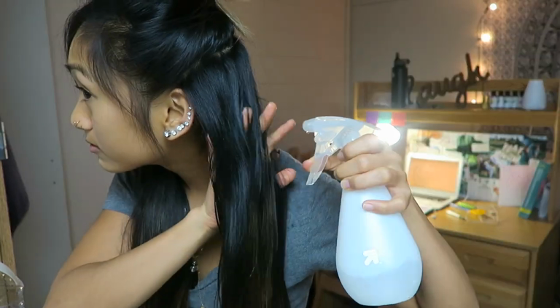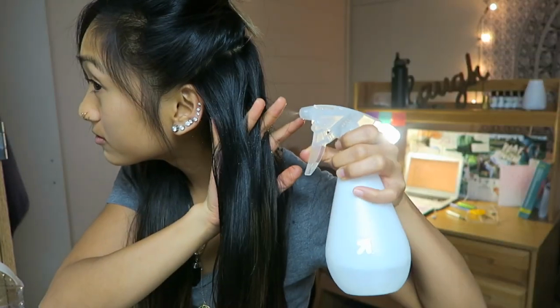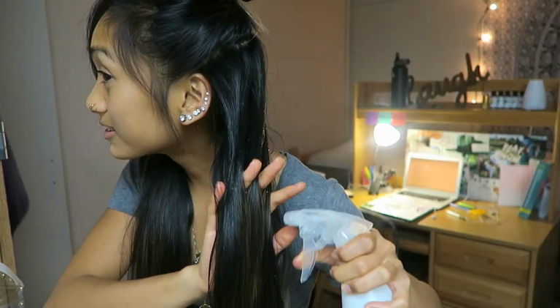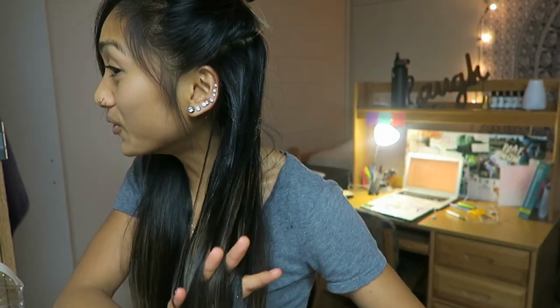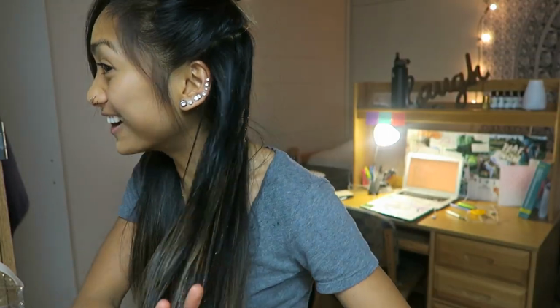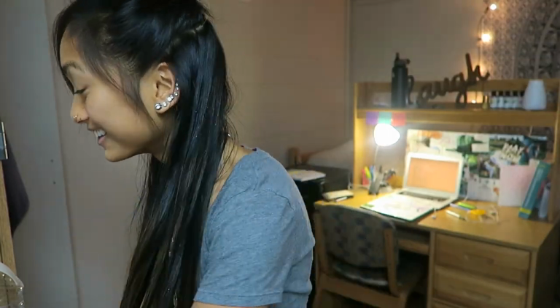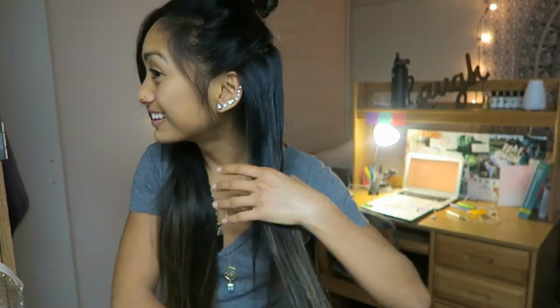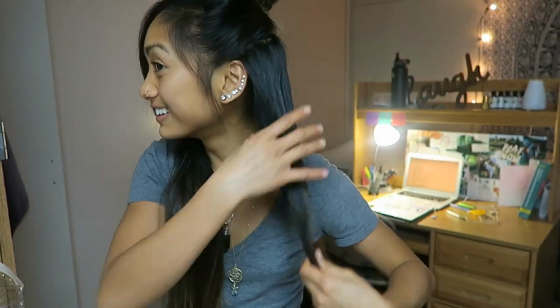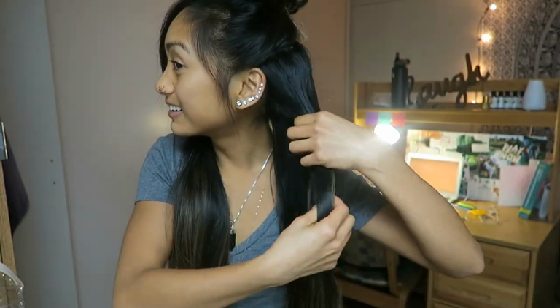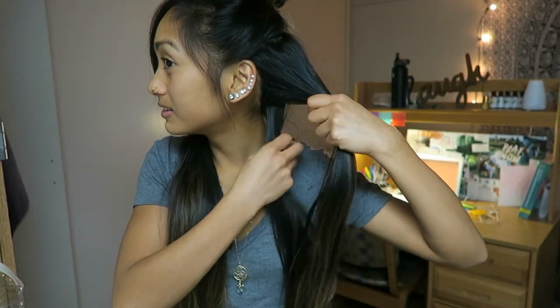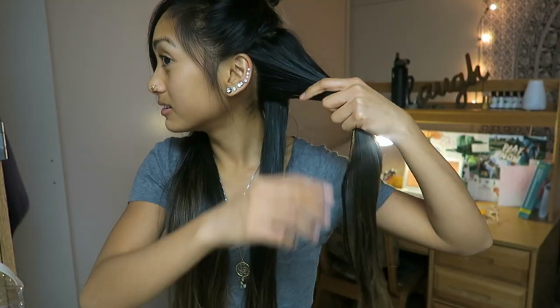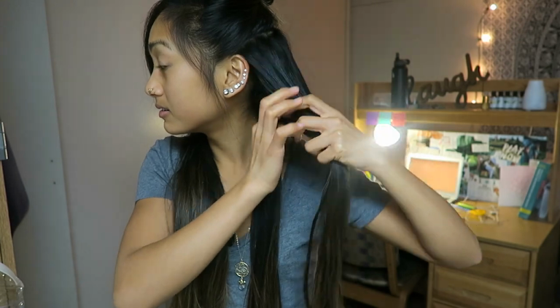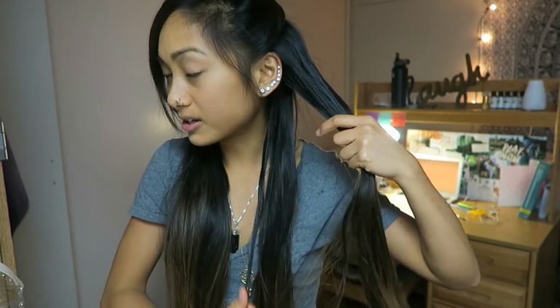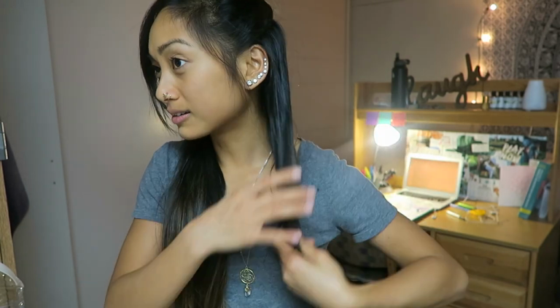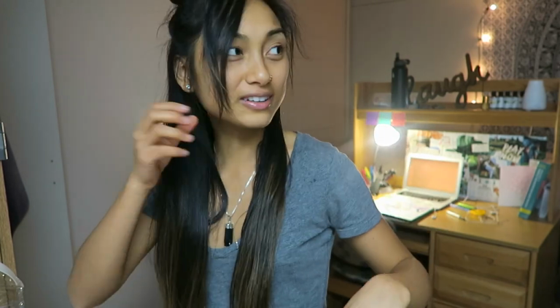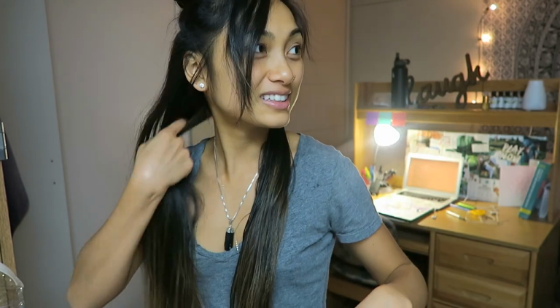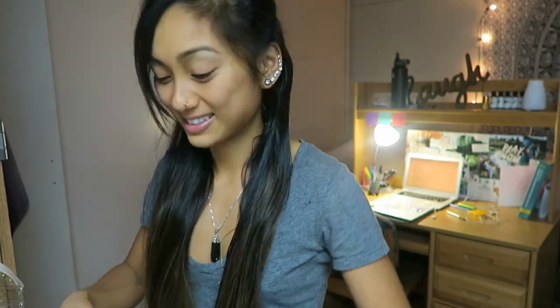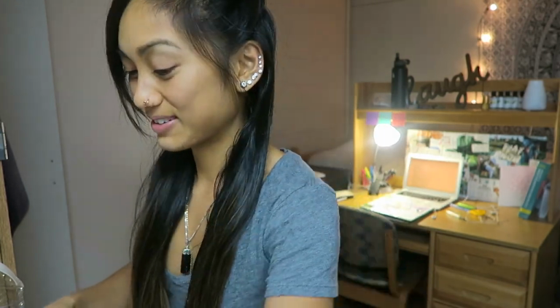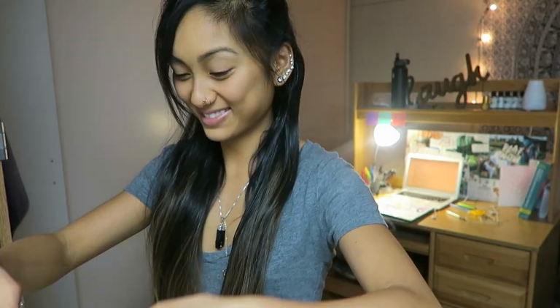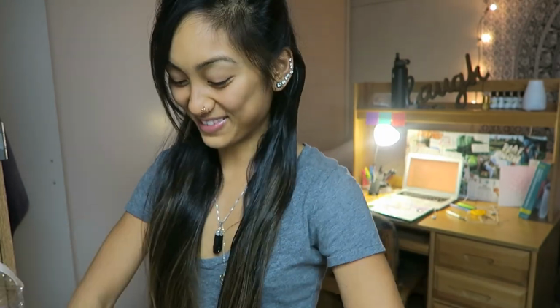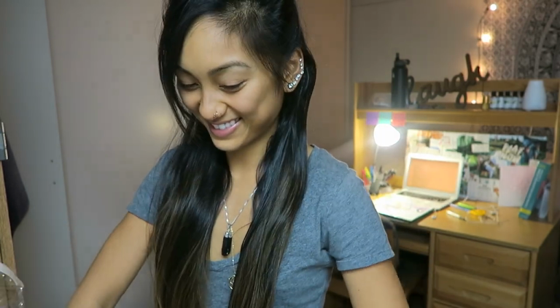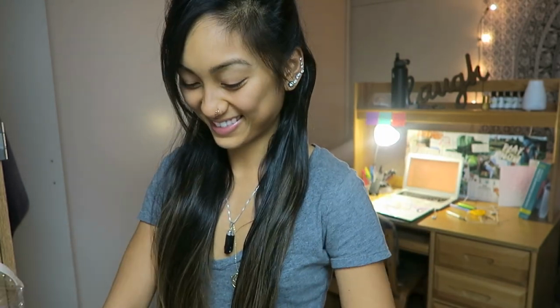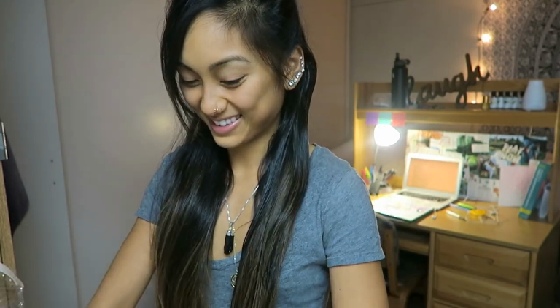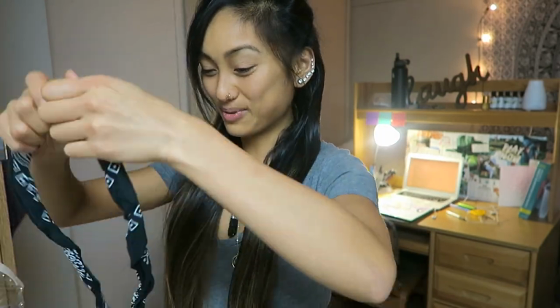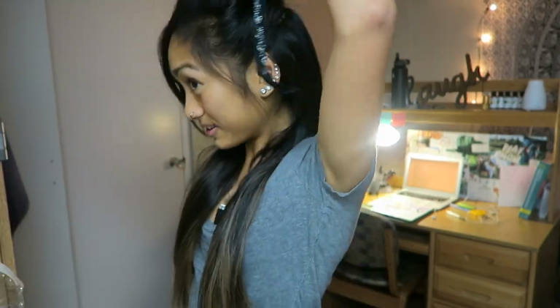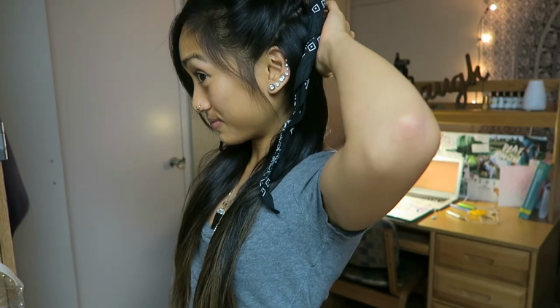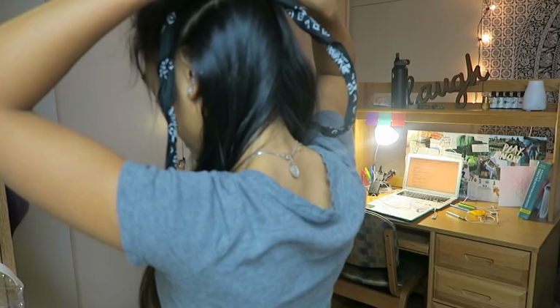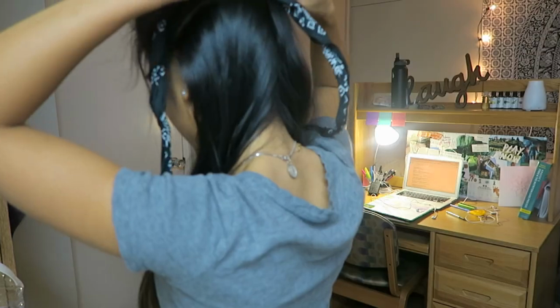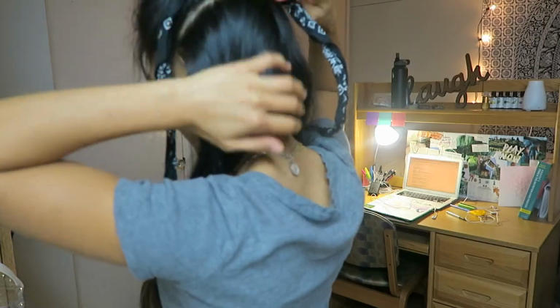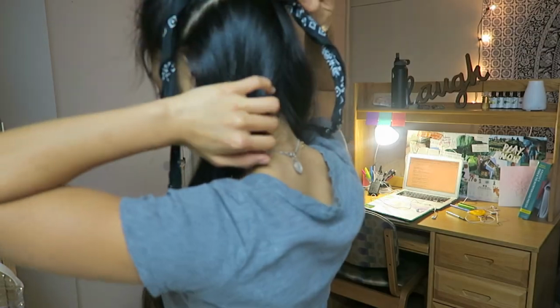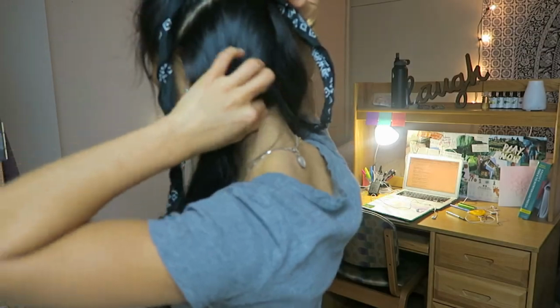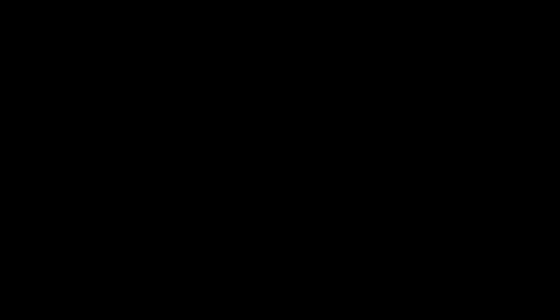Then what I did was just brush my hair out and then spray my hair with some water, because you're going to want your hair to be a little damp so it can hold the curls in place.